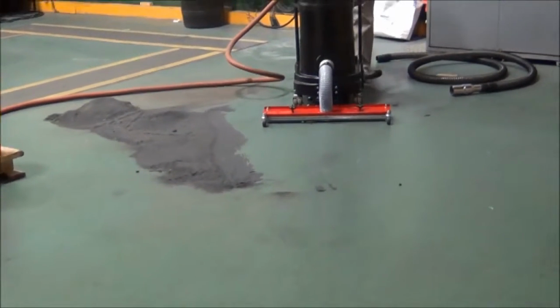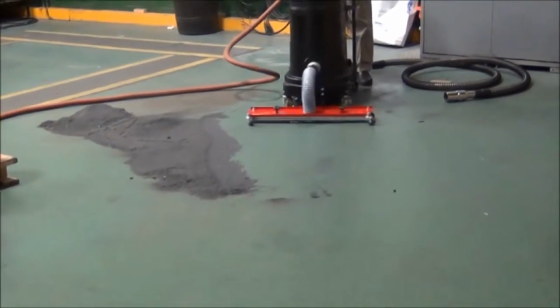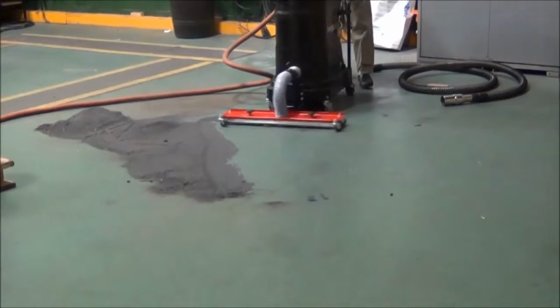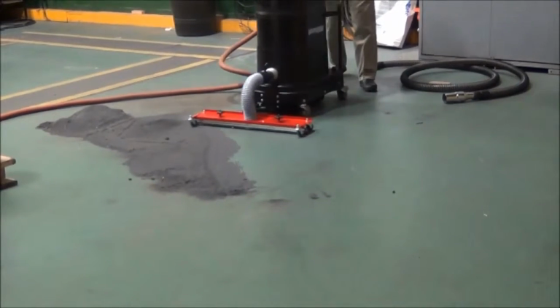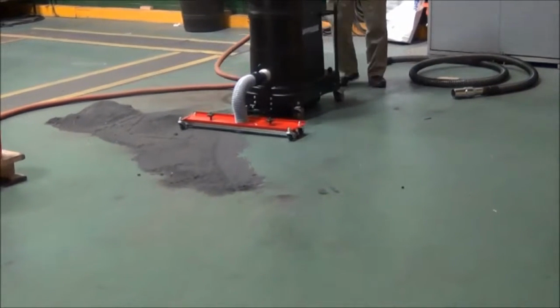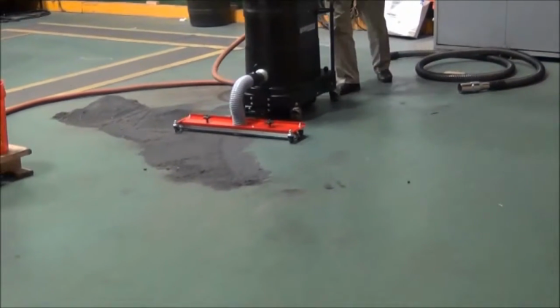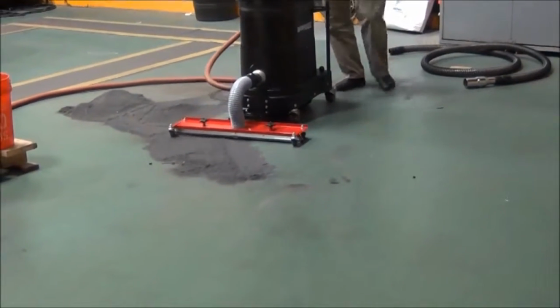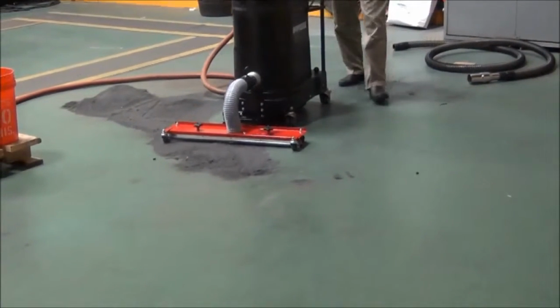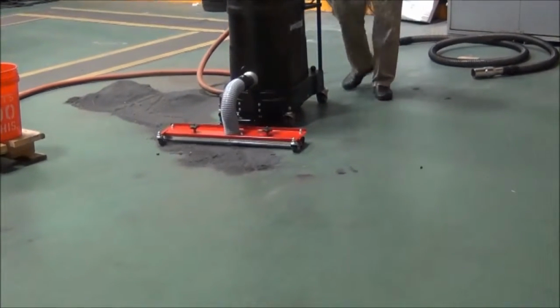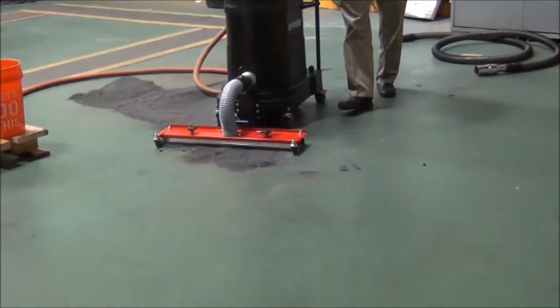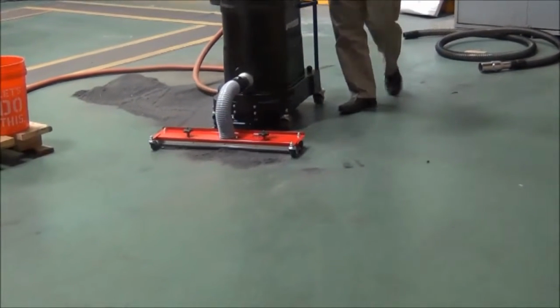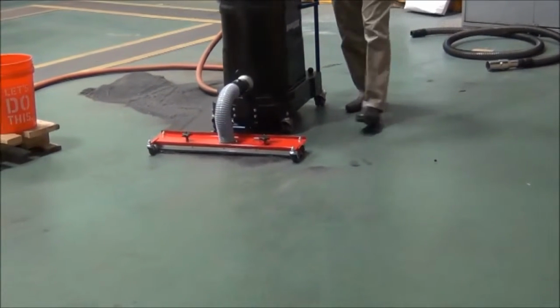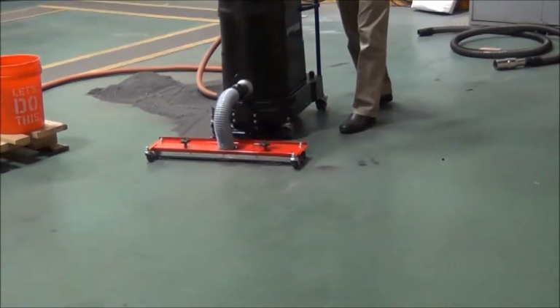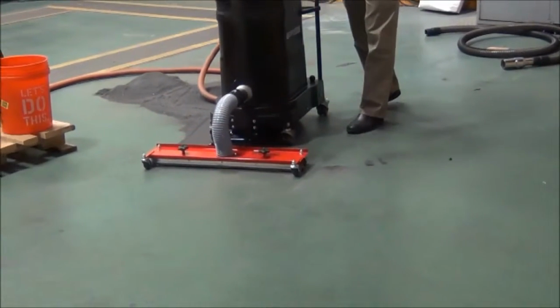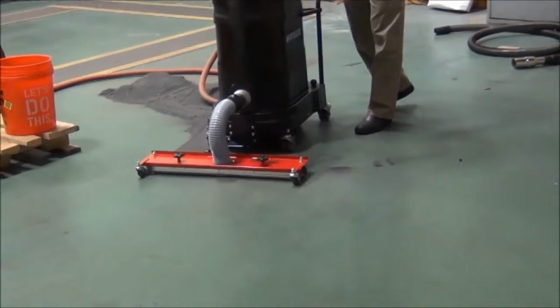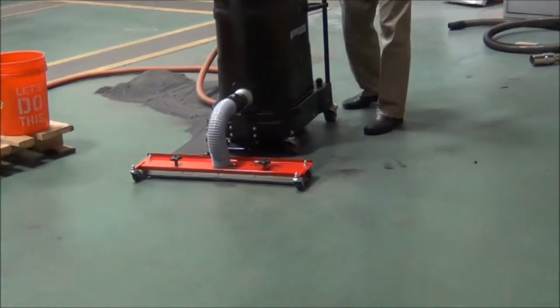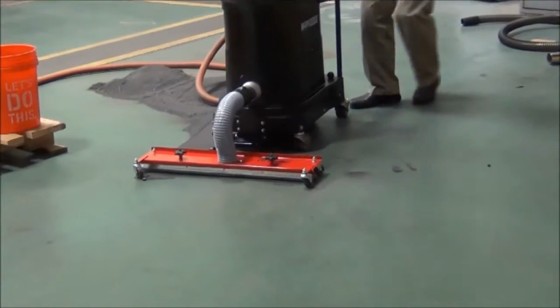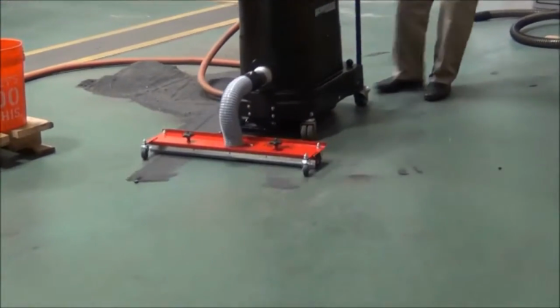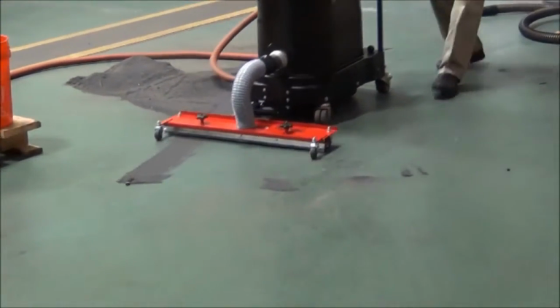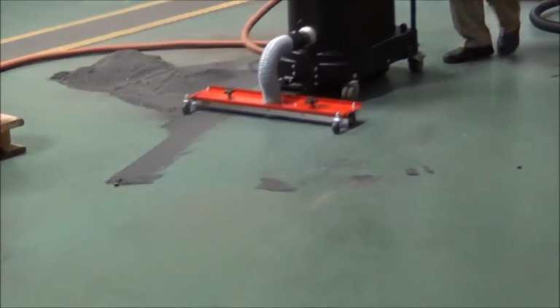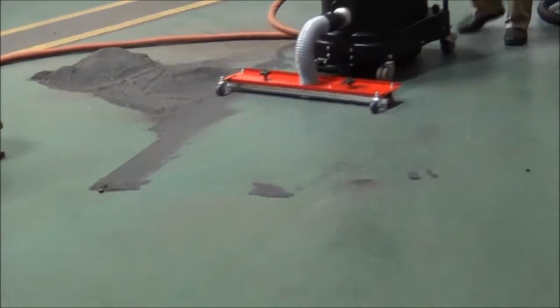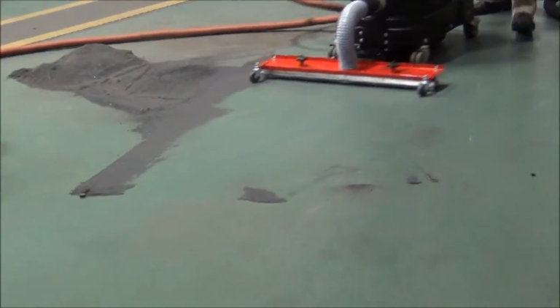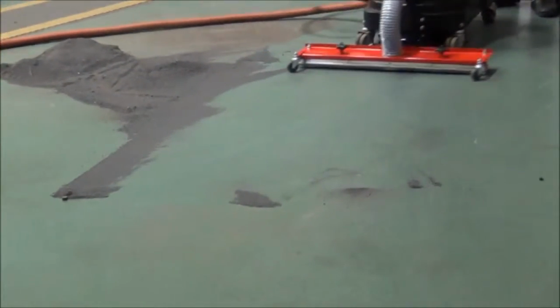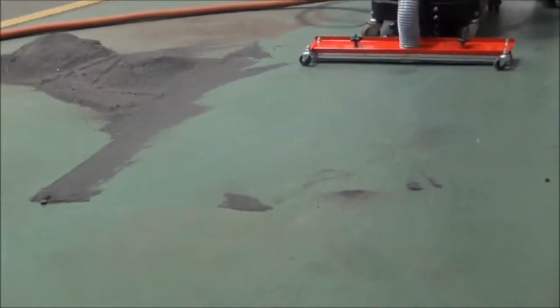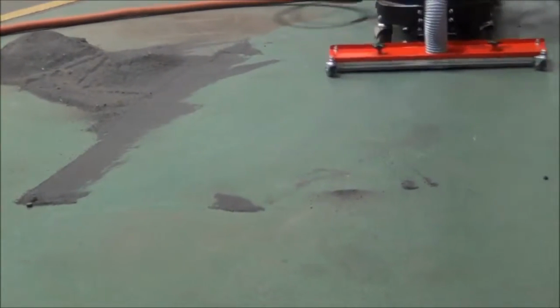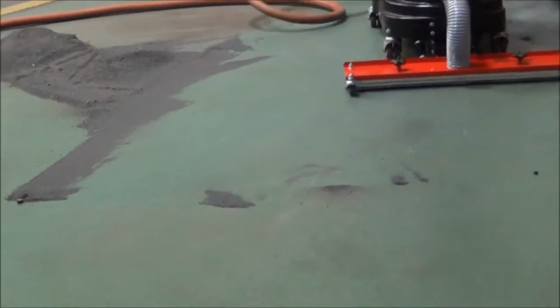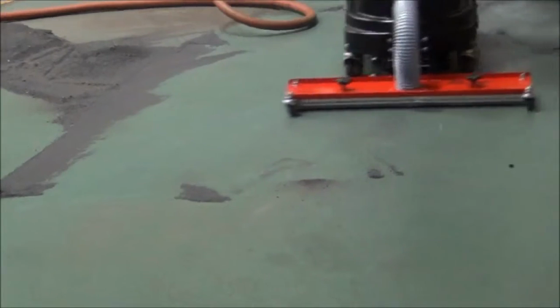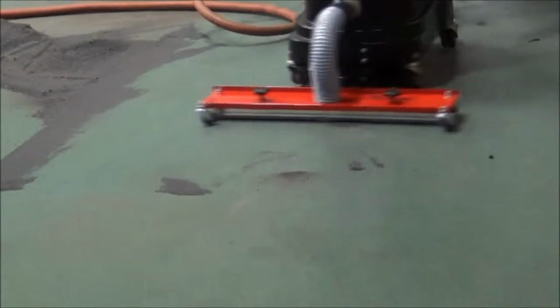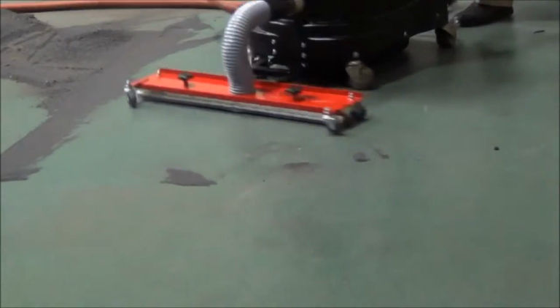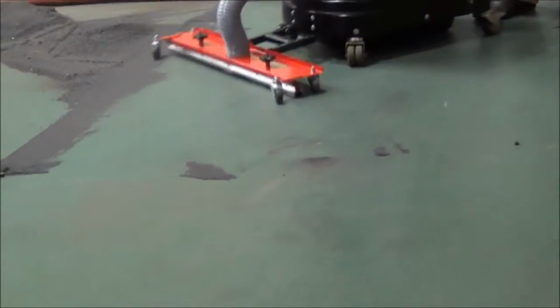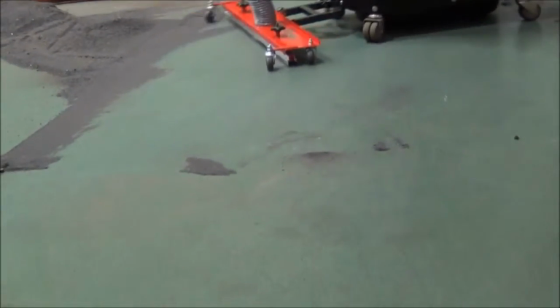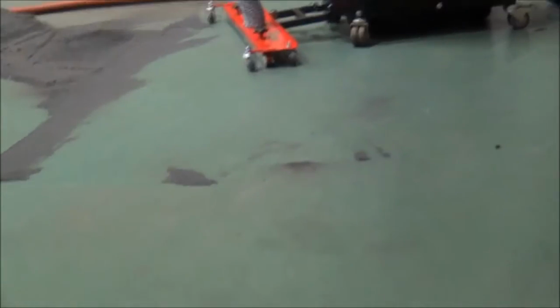That'll give you a good idea with a heavy layer picking up steel shot, watching it all go in. And the floor is not perfectly level, so you can see when the floor is not perfectly level you may have to move it and reposition.